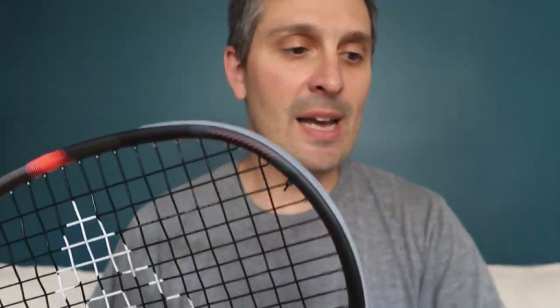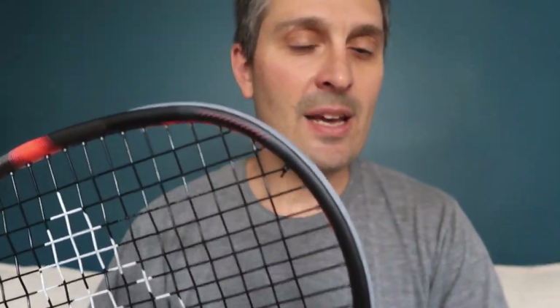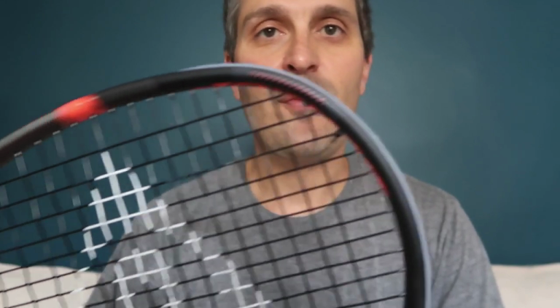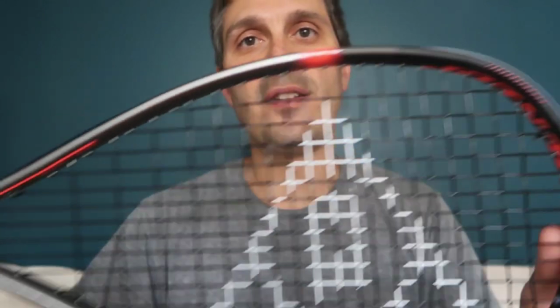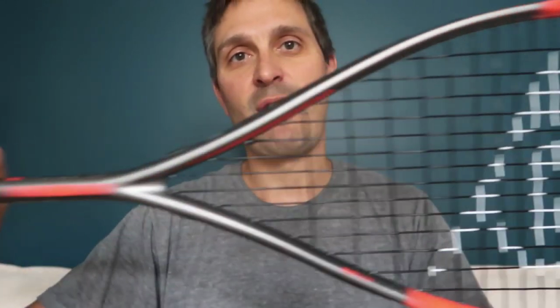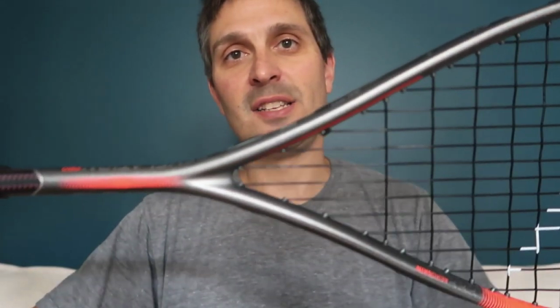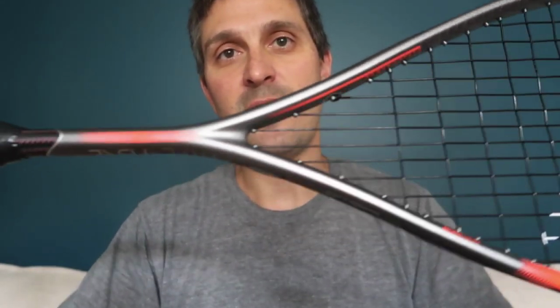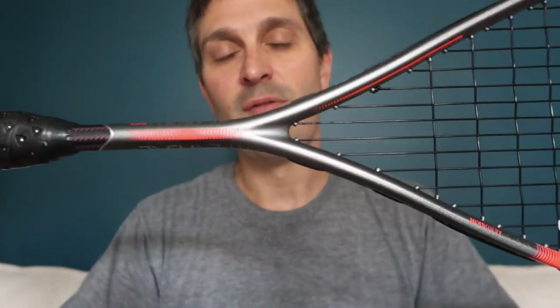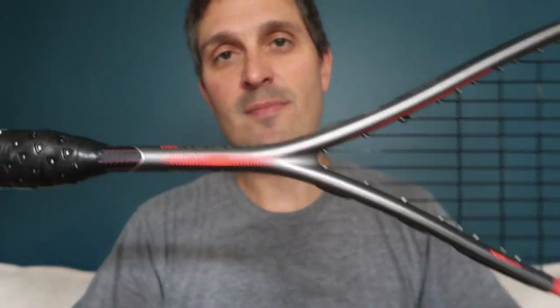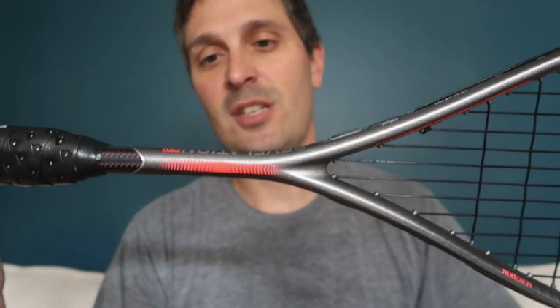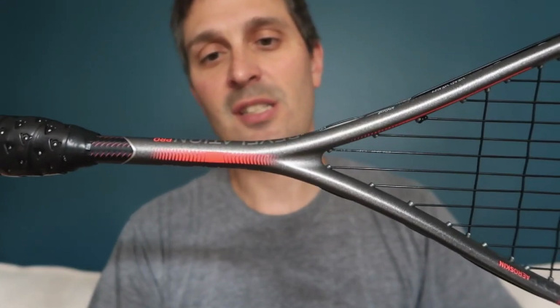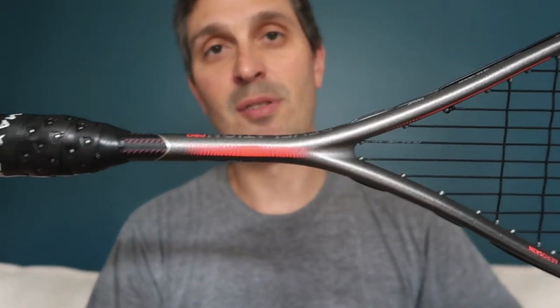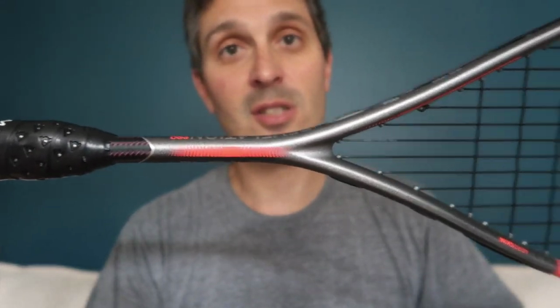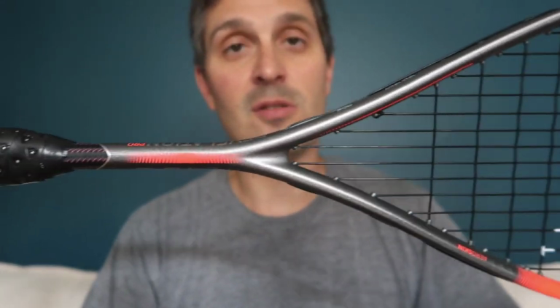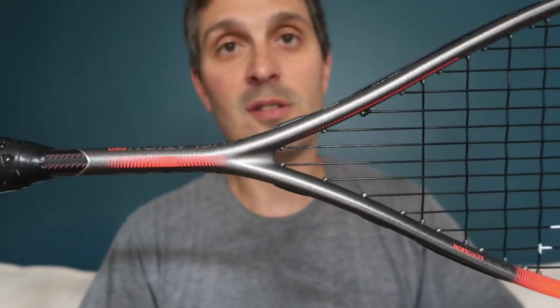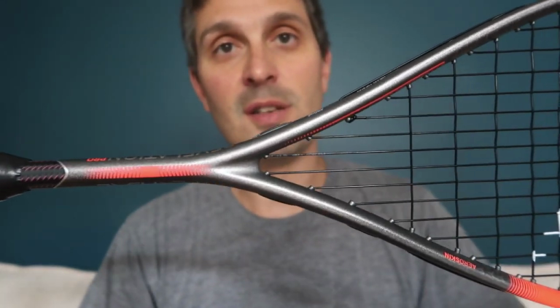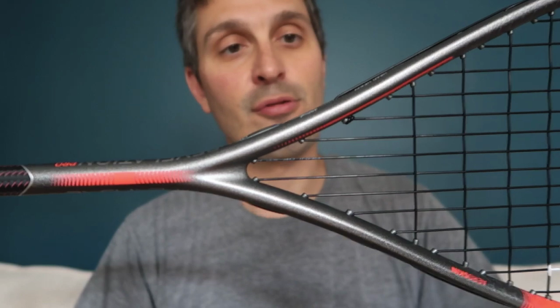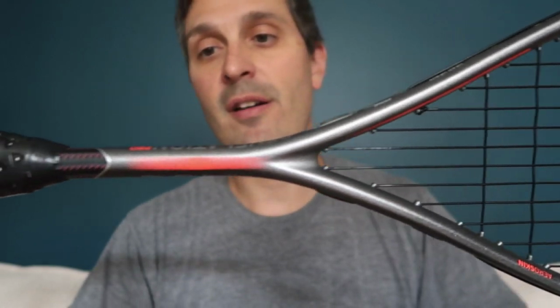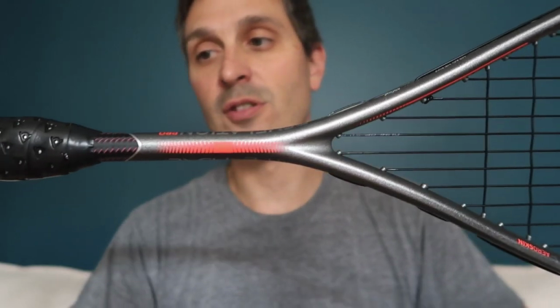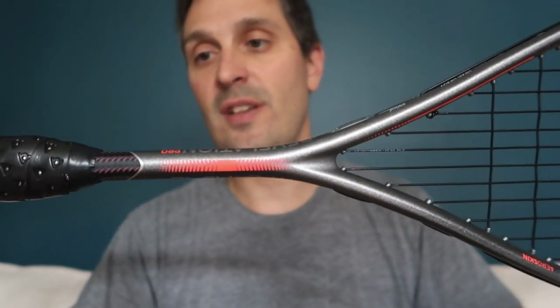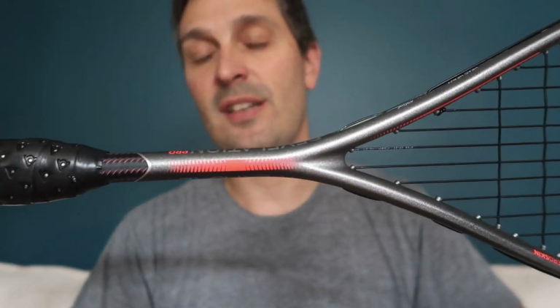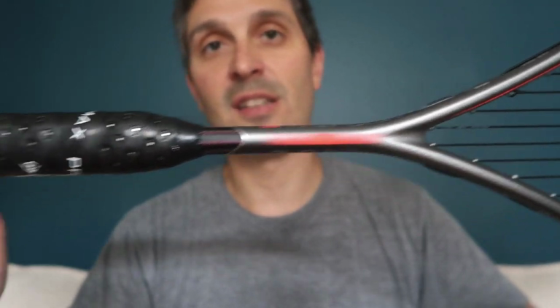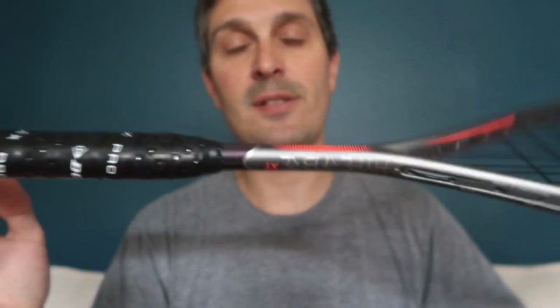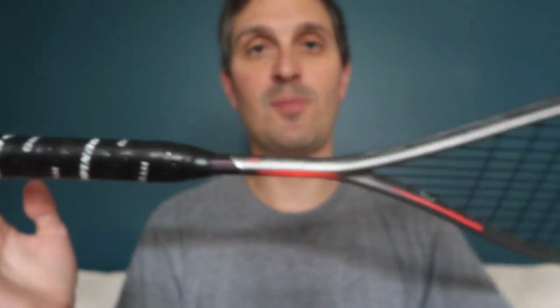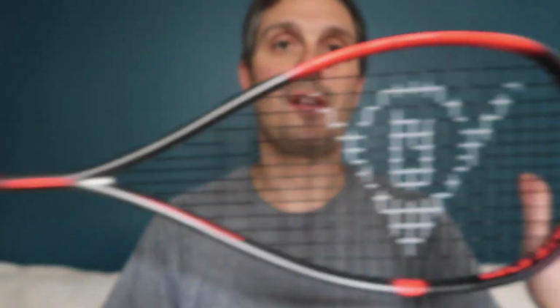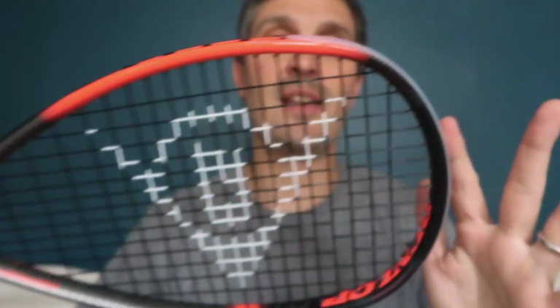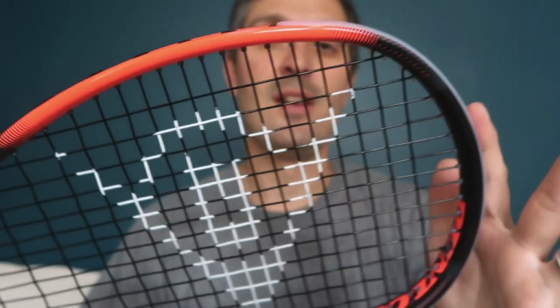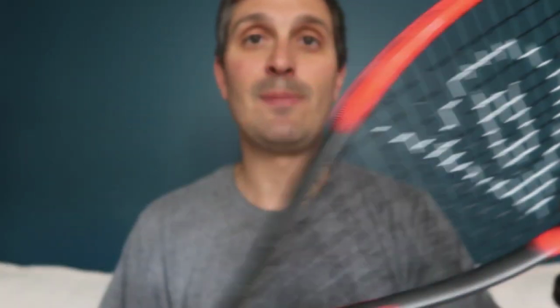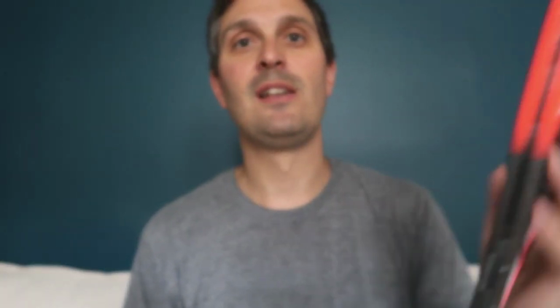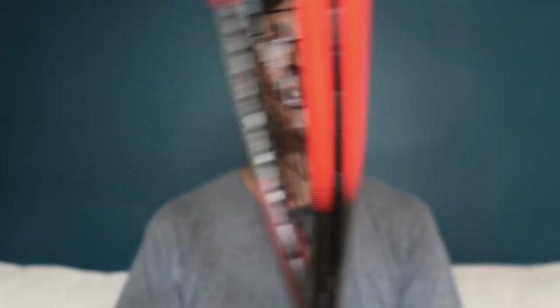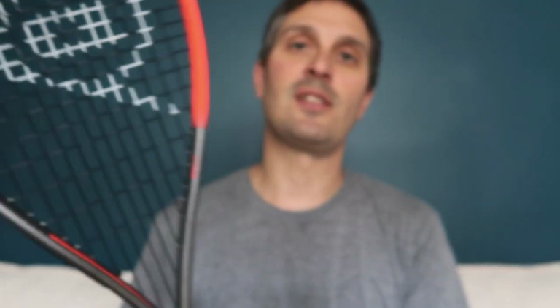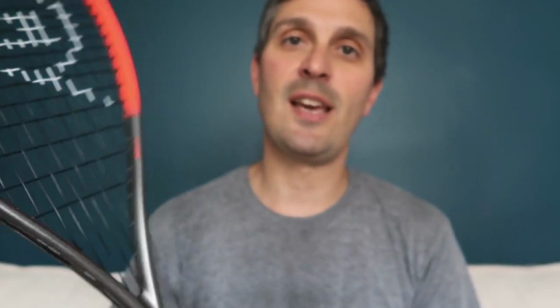I found this racket to be very much similar to the prior version of this. I think Dunlop's done a smart thing and they've kept it largely the same.